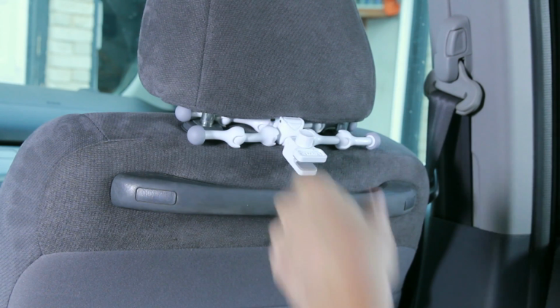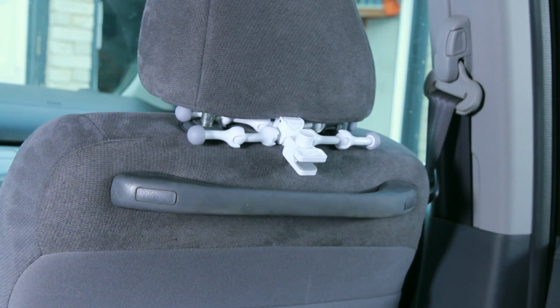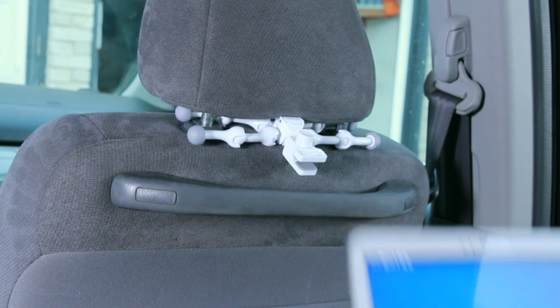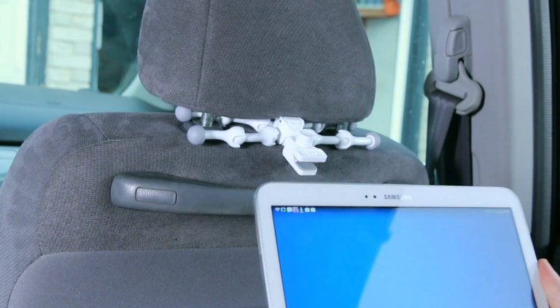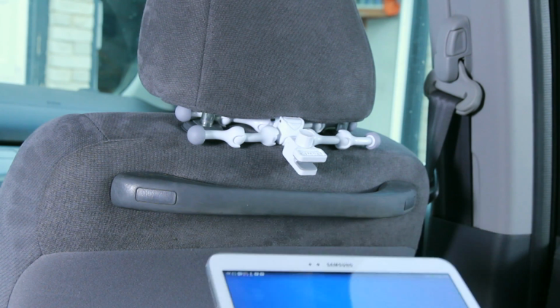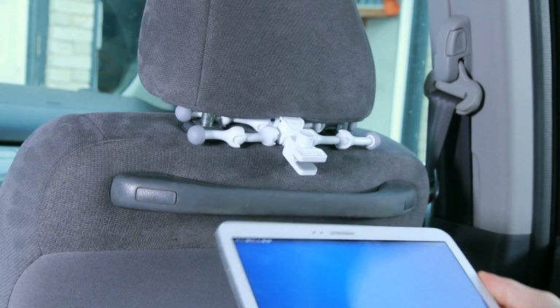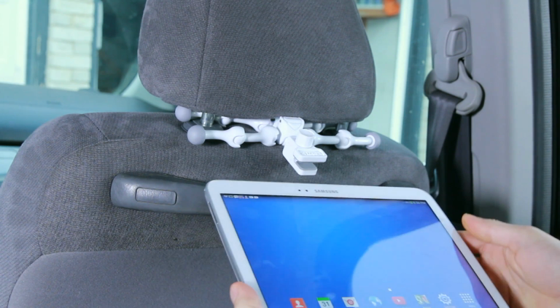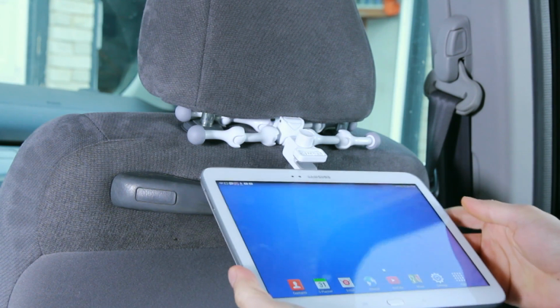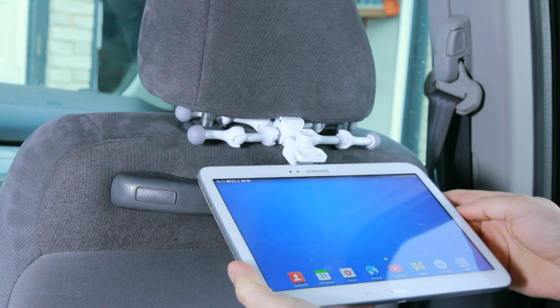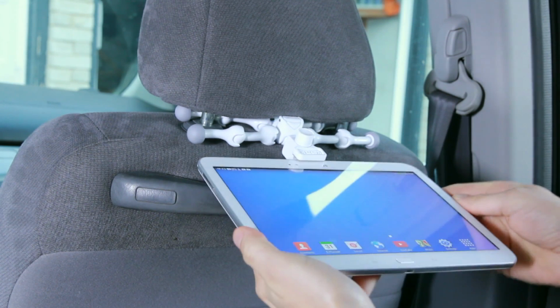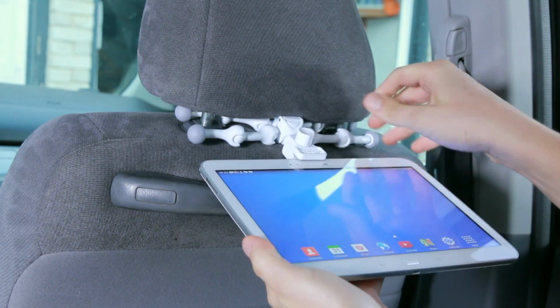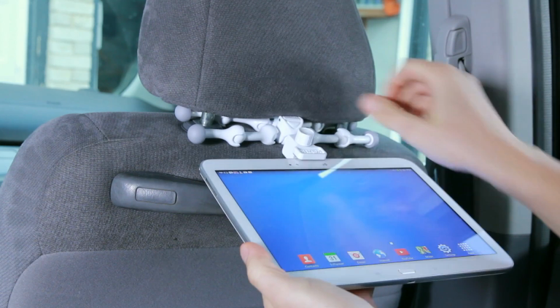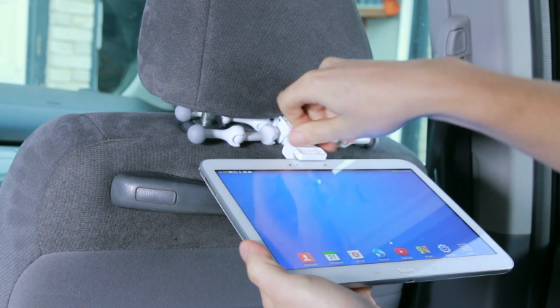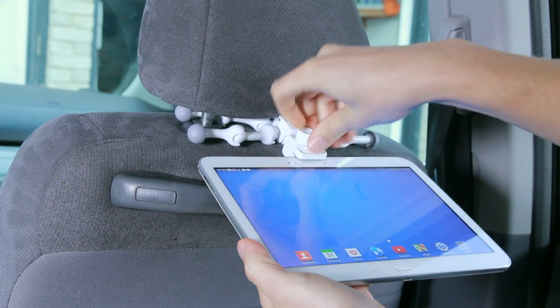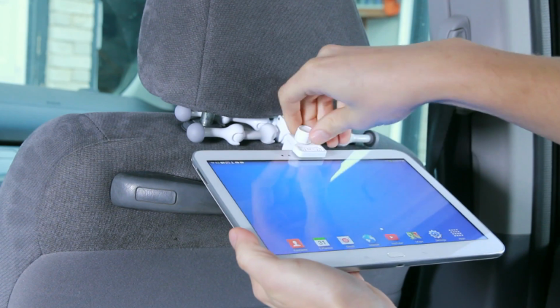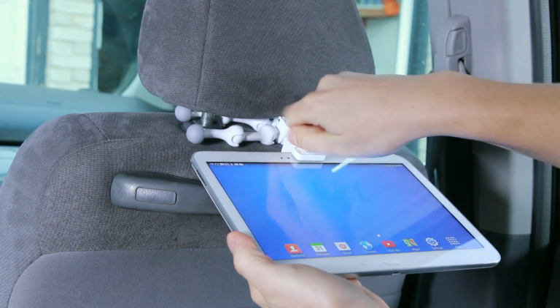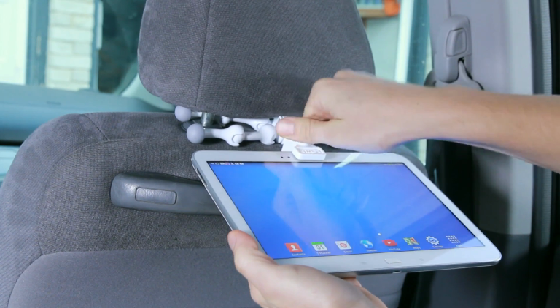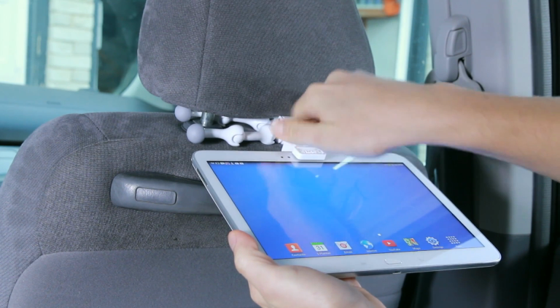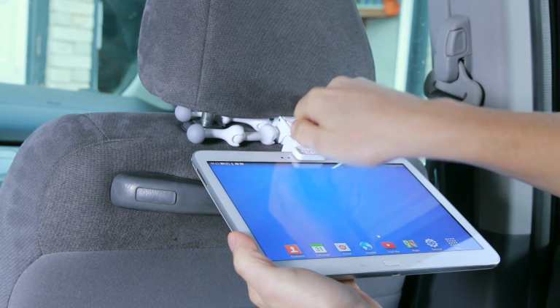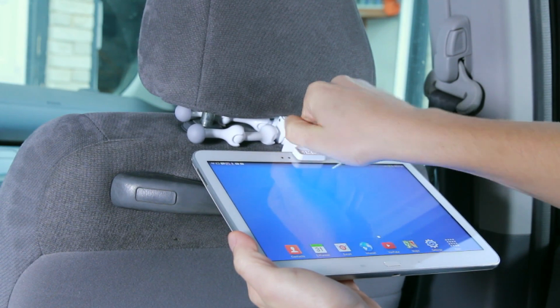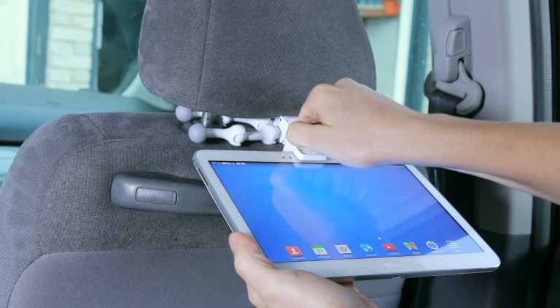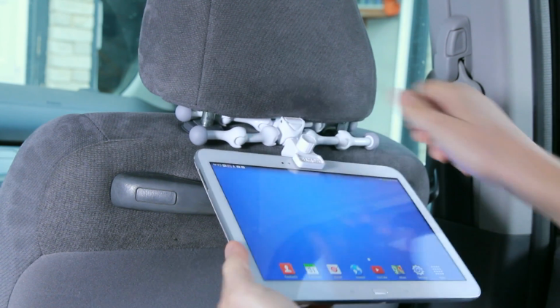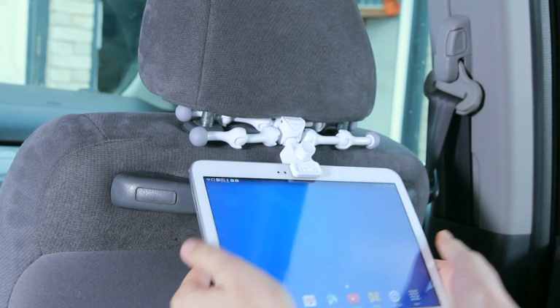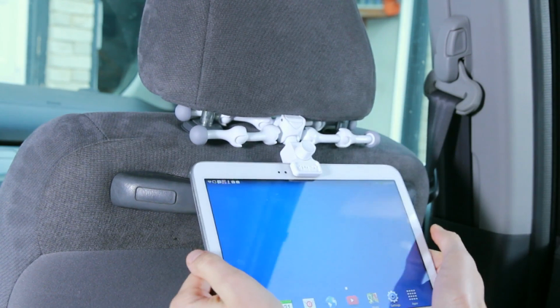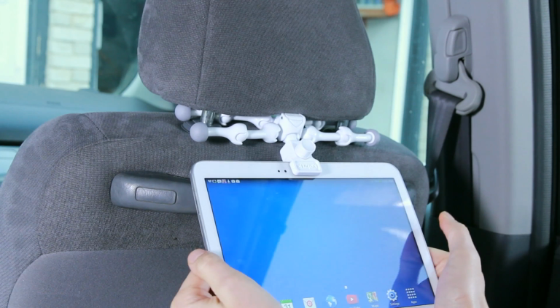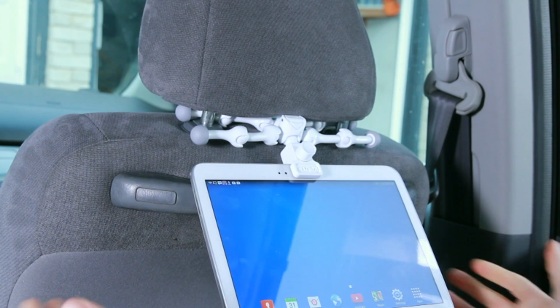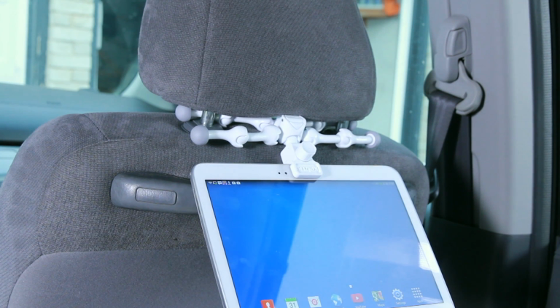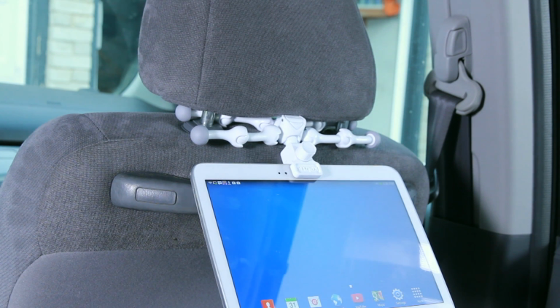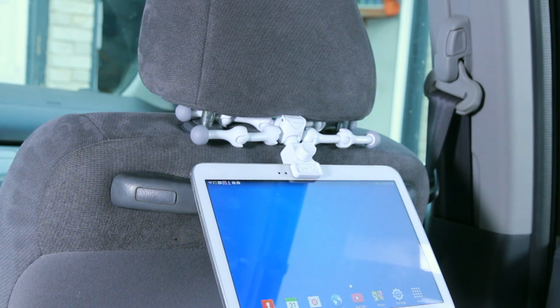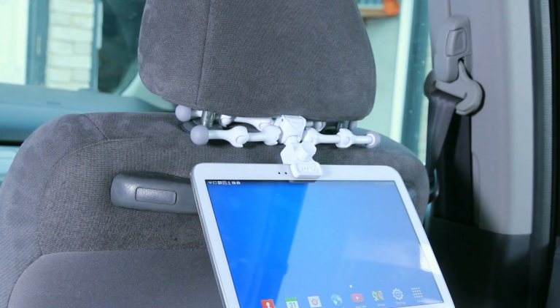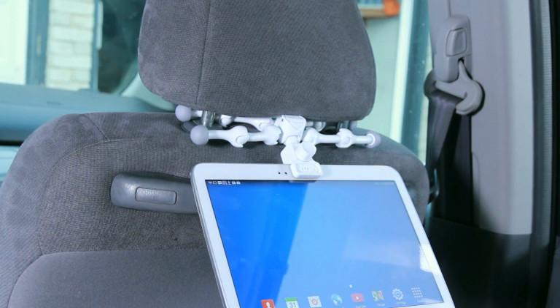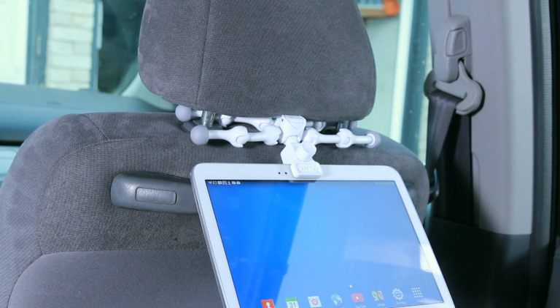Now we're going to take our tablet and attach it to the clamp, just like that, and then we're going to move the tablet into the position which is comfortable to us.